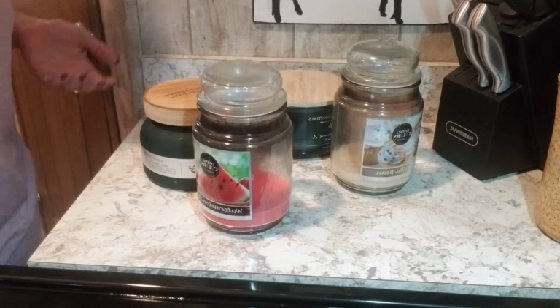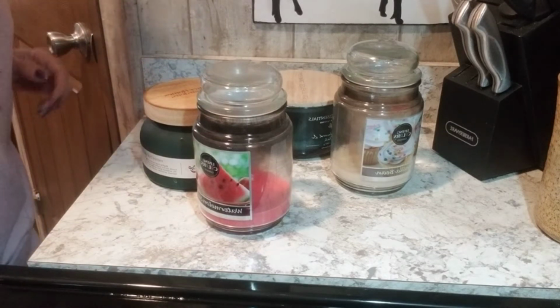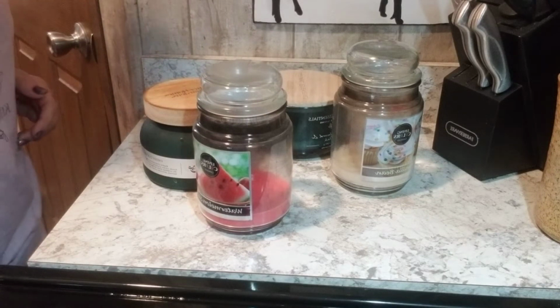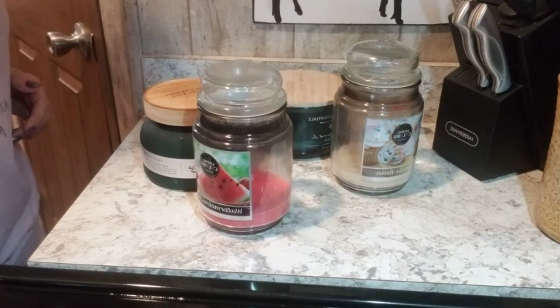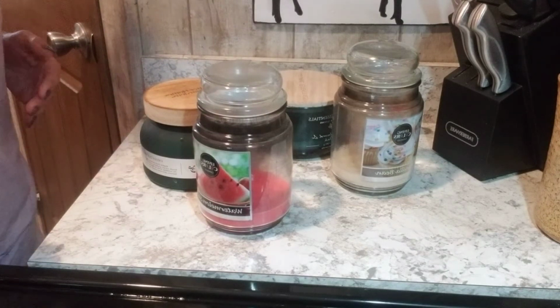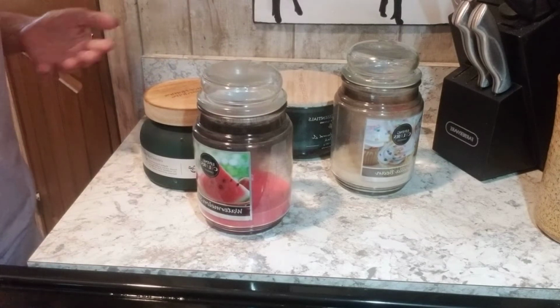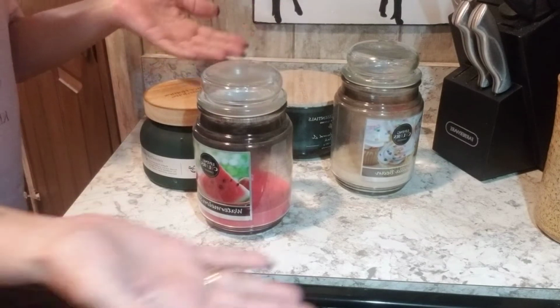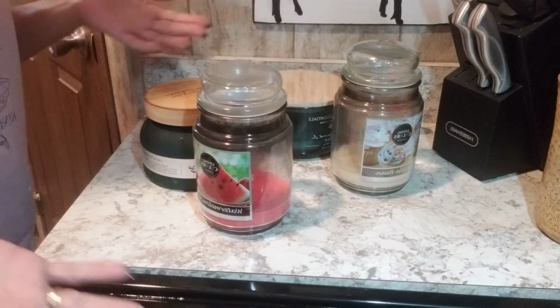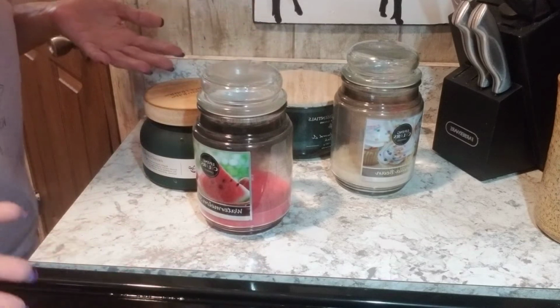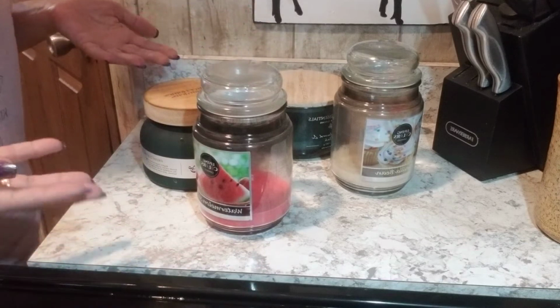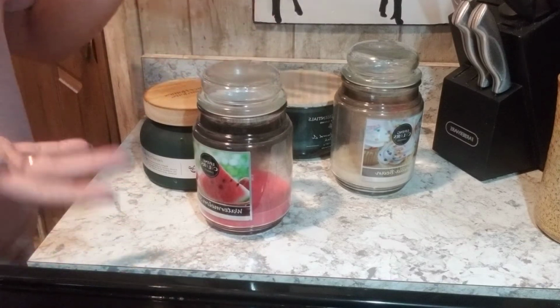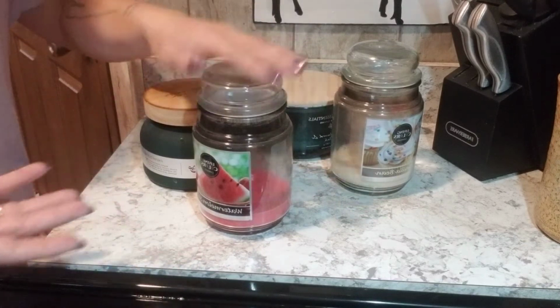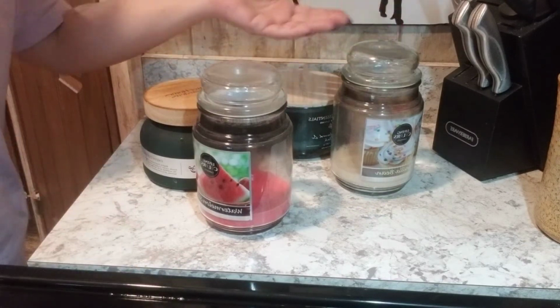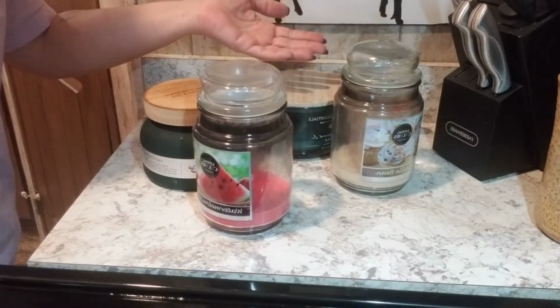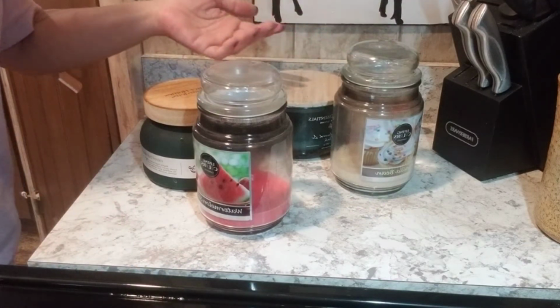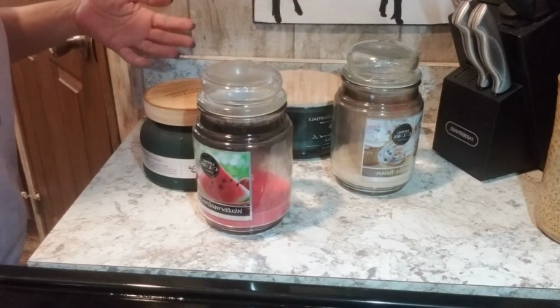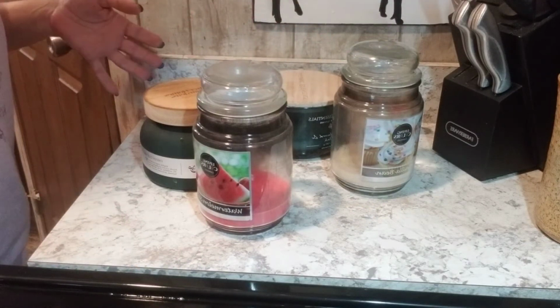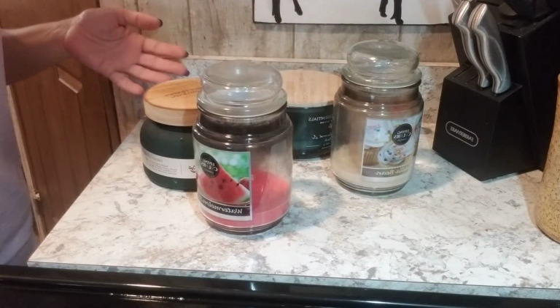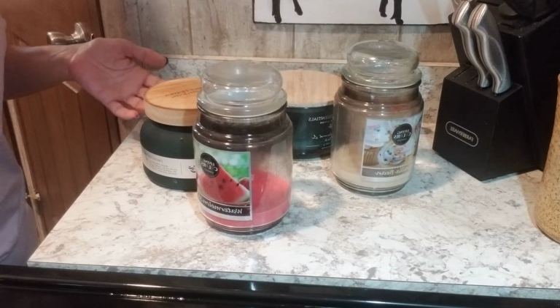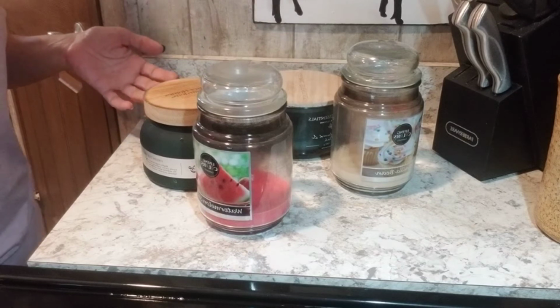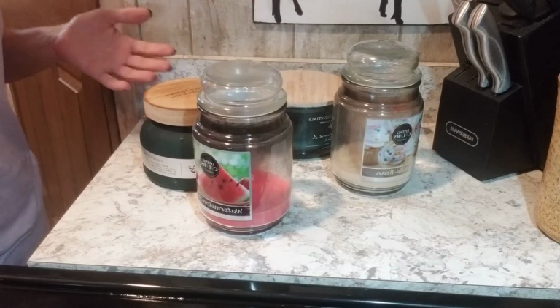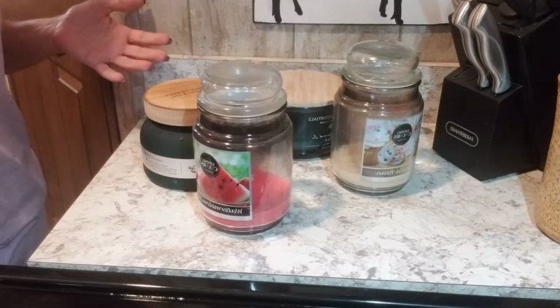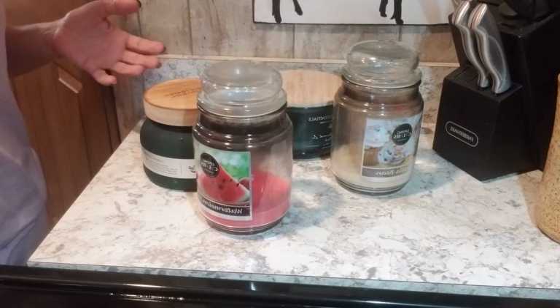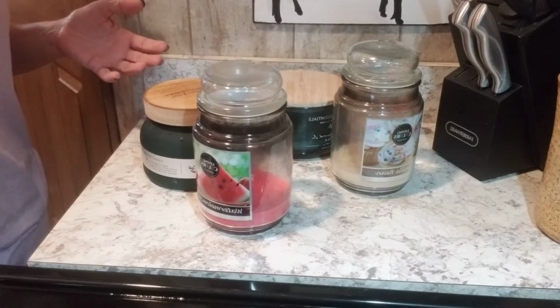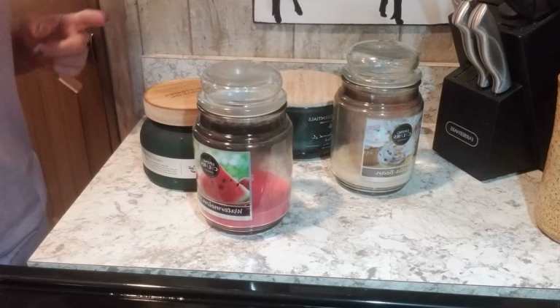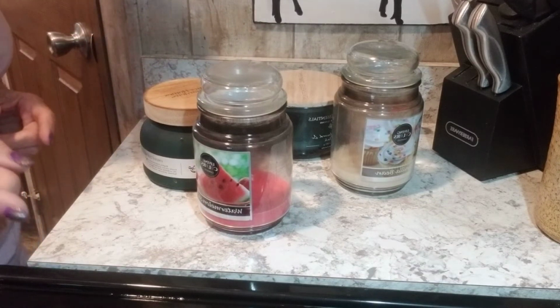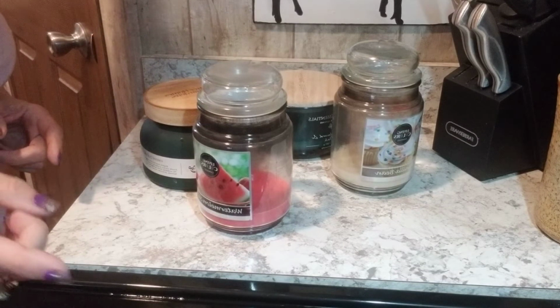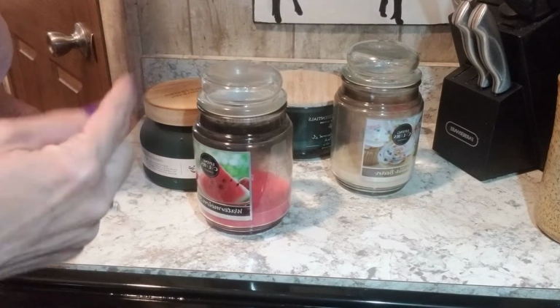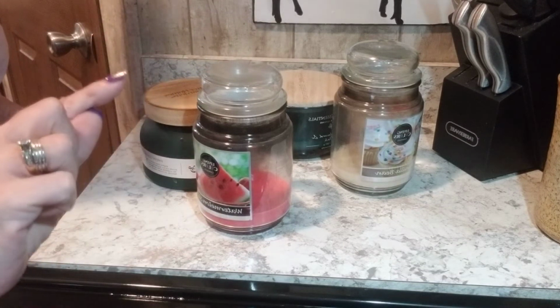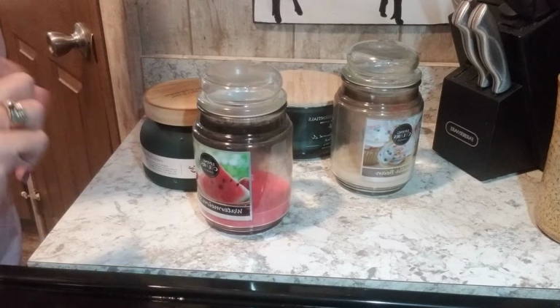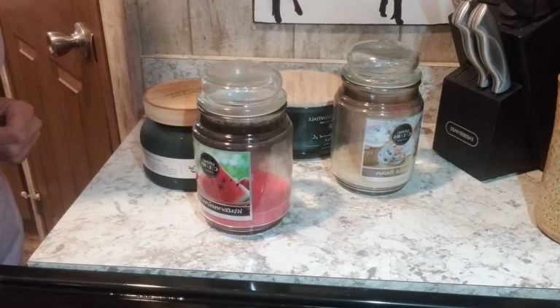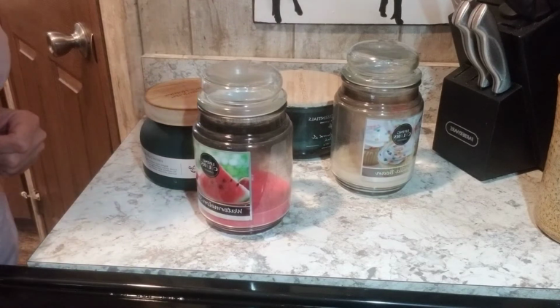Hi, welcome back! Do you have a ton of candle jars and you want to repurpose them? Well, I'm going to show you how to clean them so we can repurpose these.